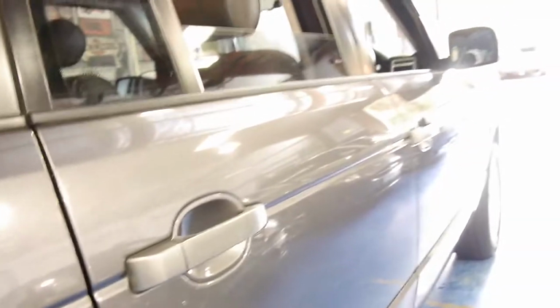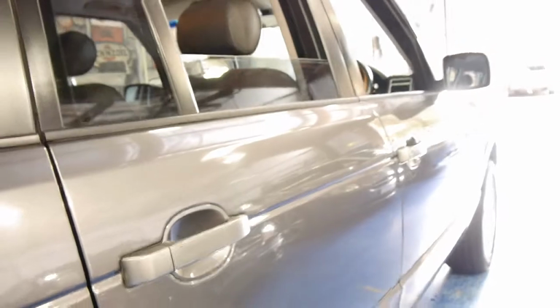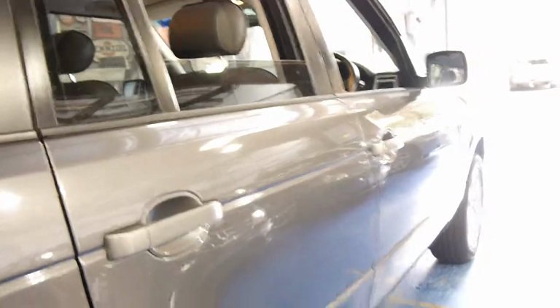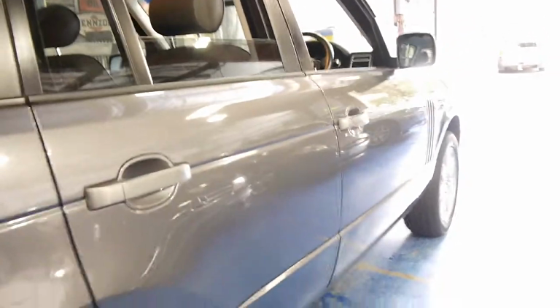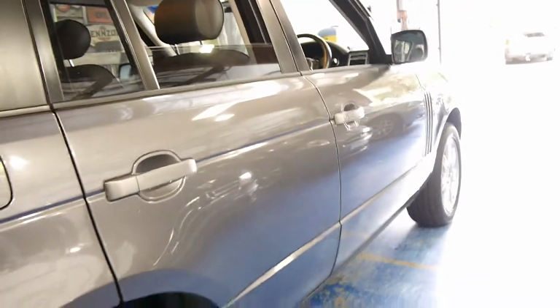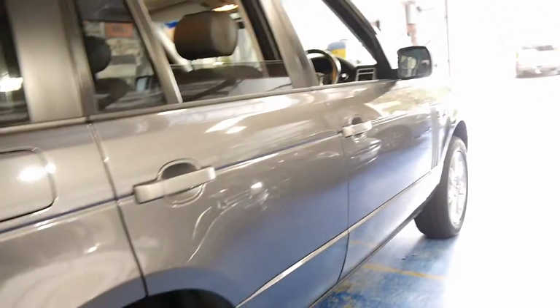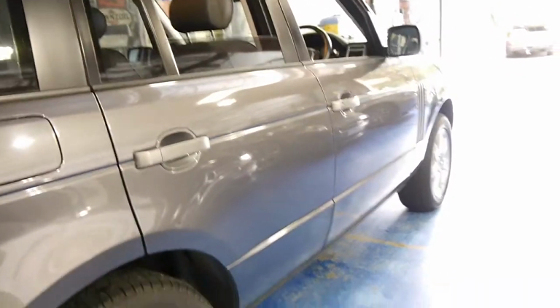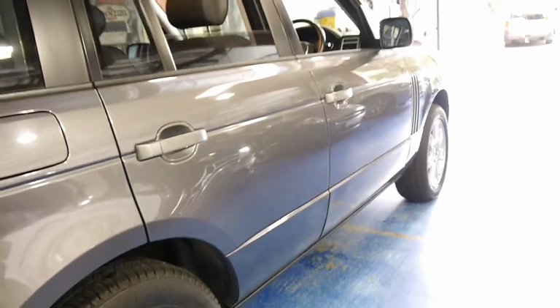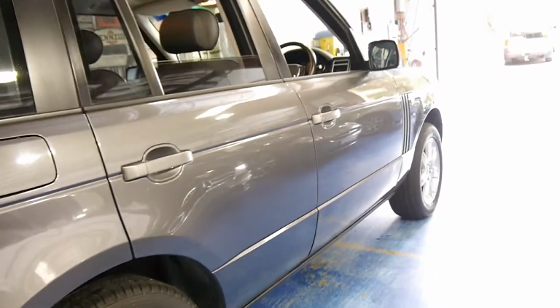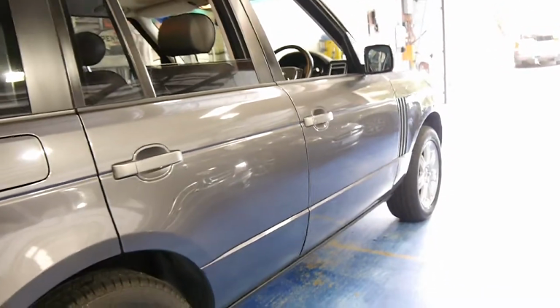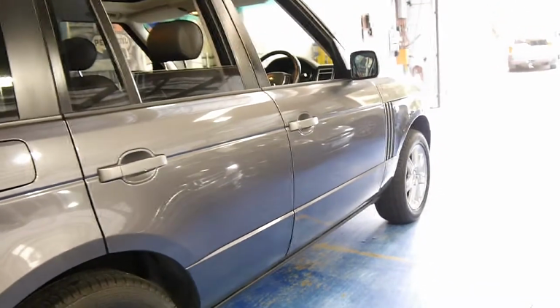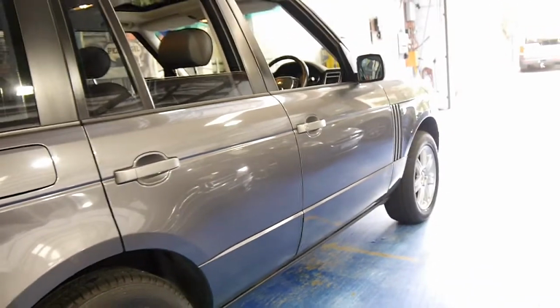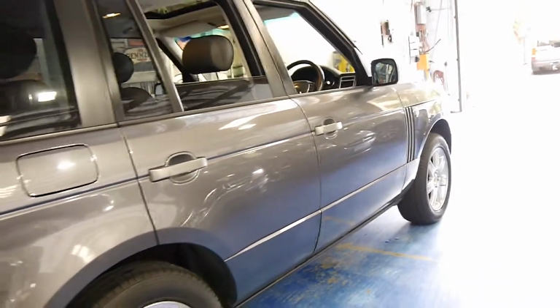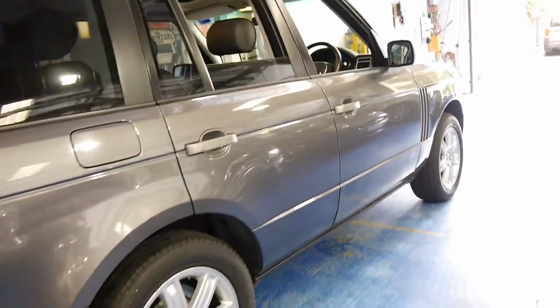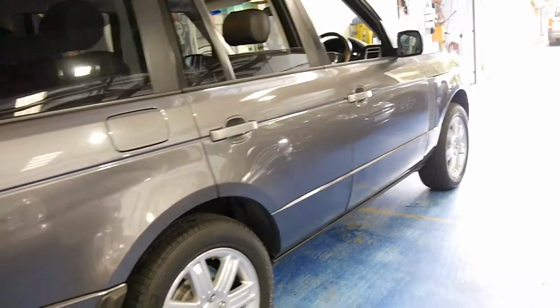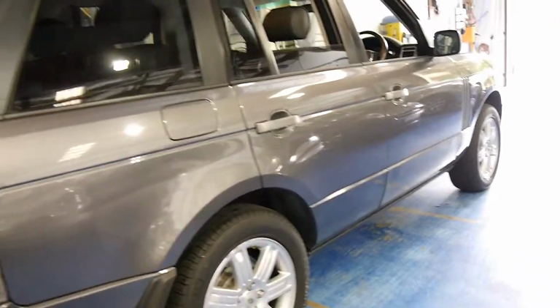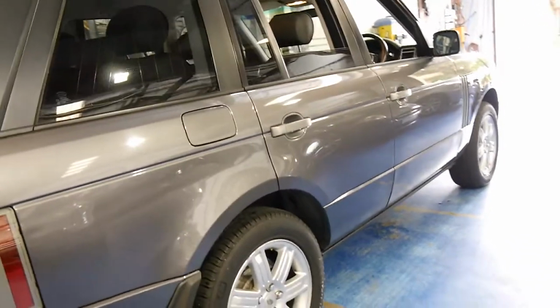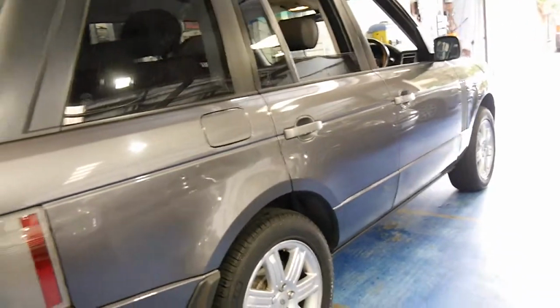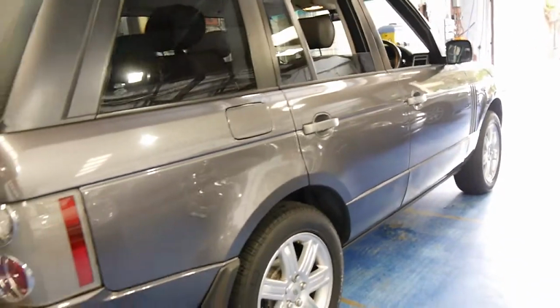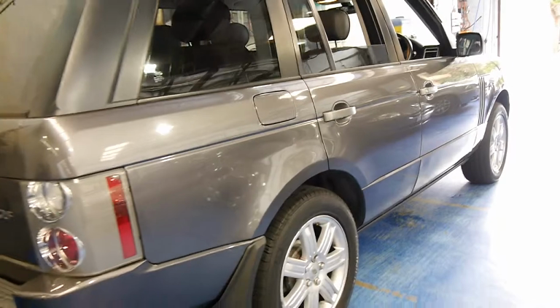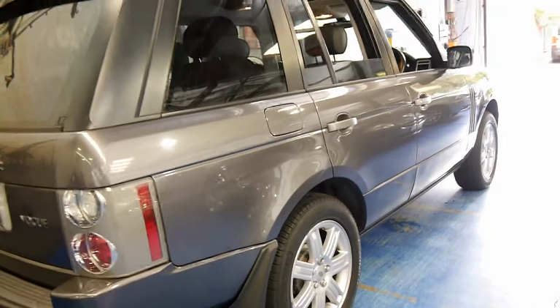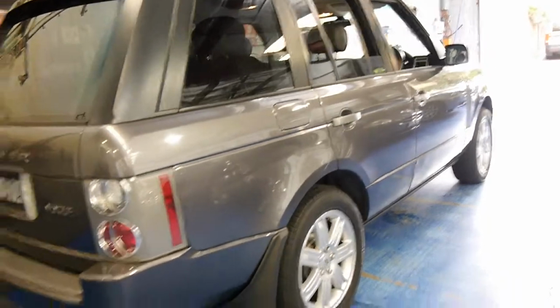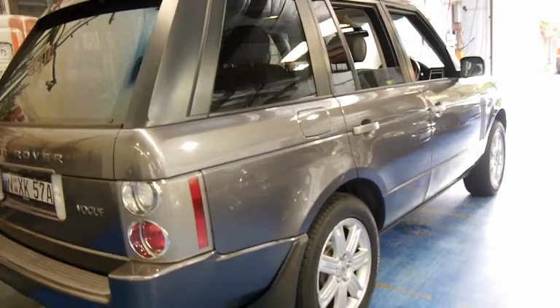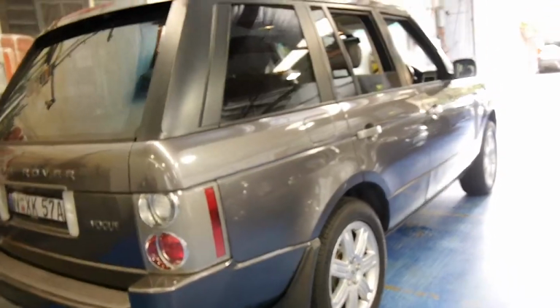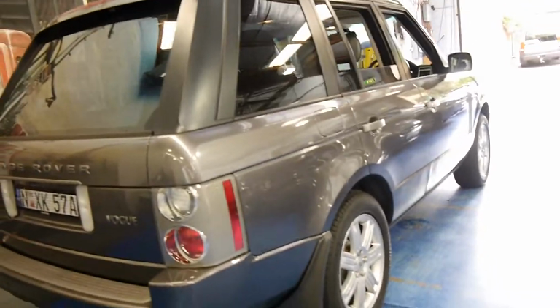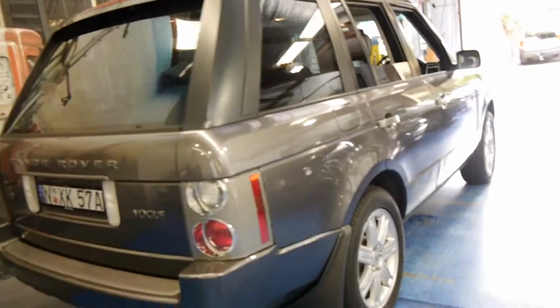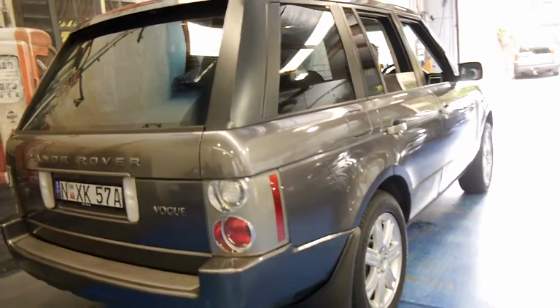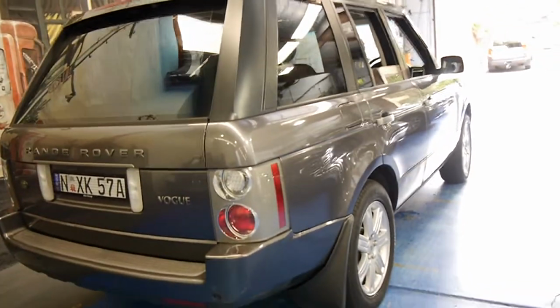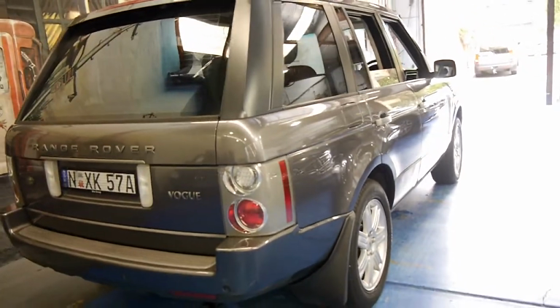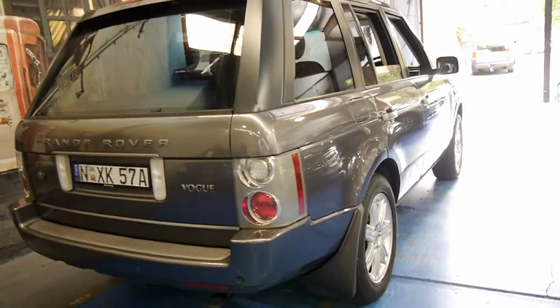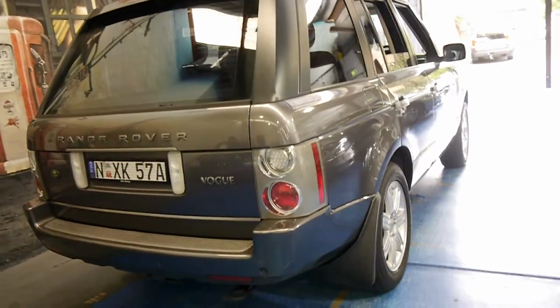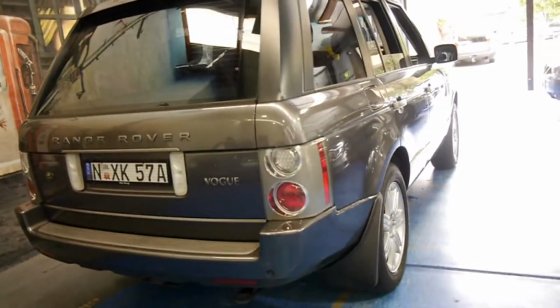The car came from Watson's Bay. It's got Michelin tyres on it, also in great condition. As you can see it's got the much newer looking lights on it.